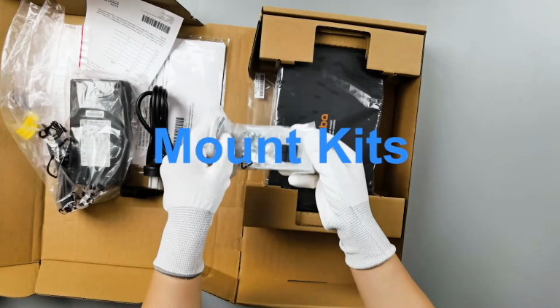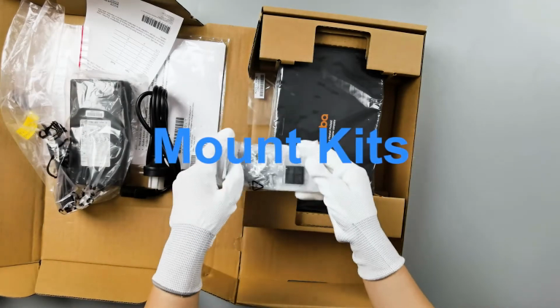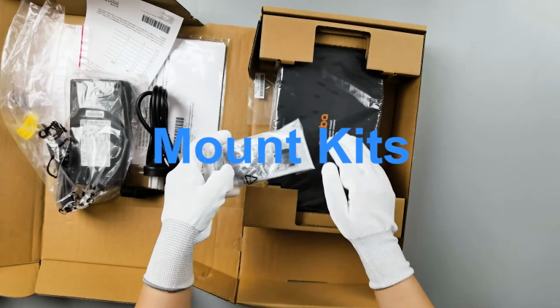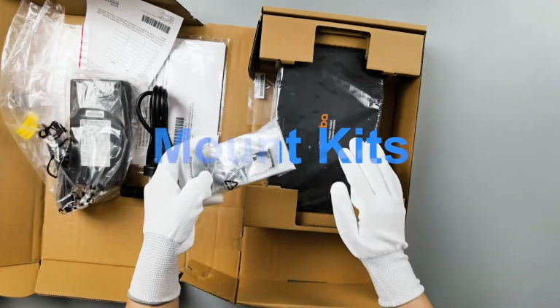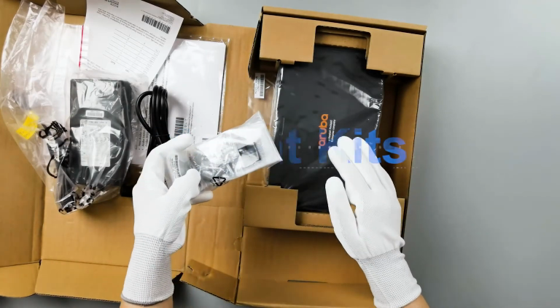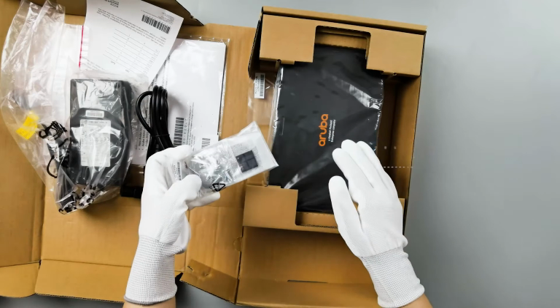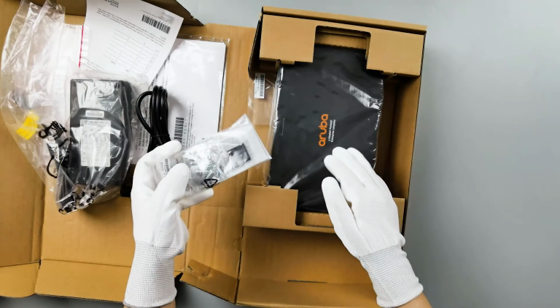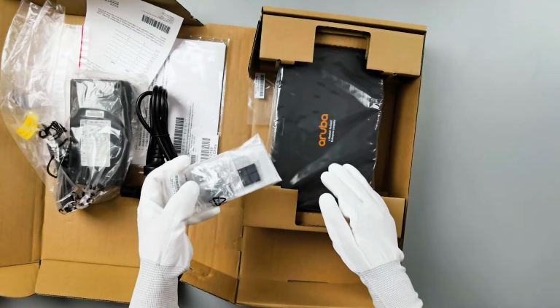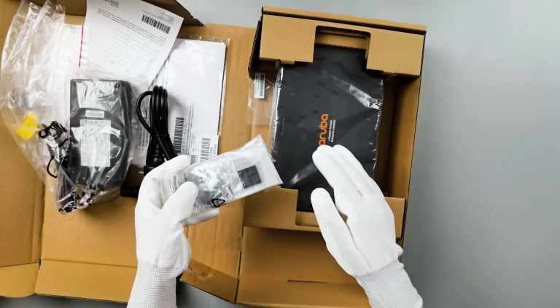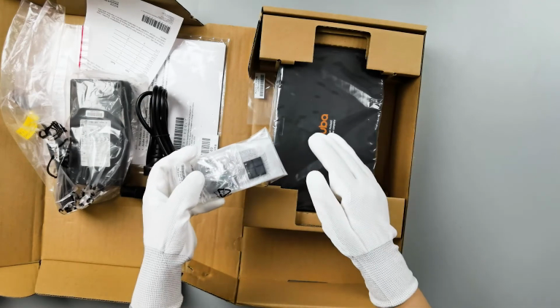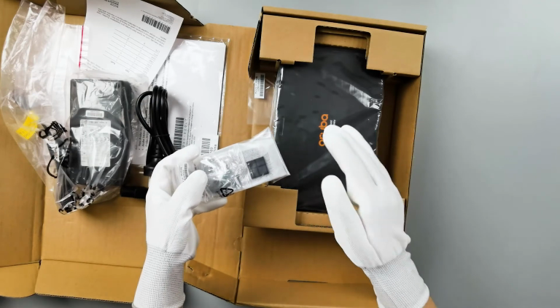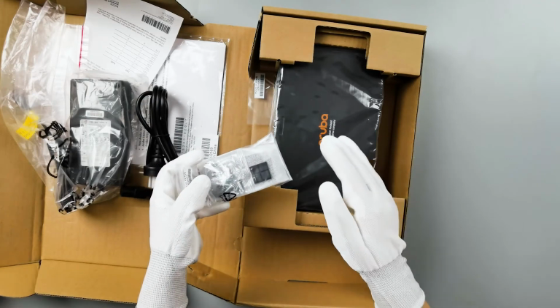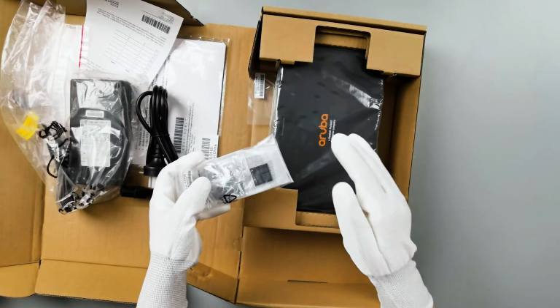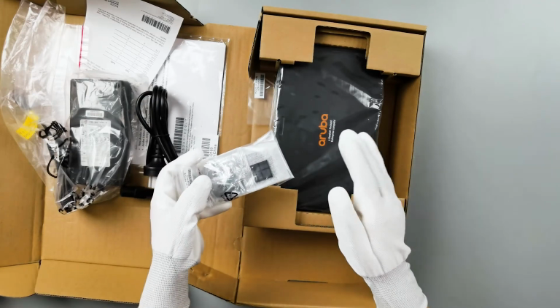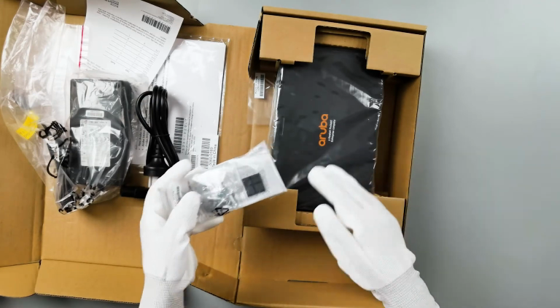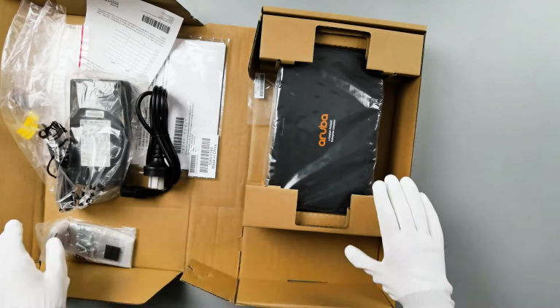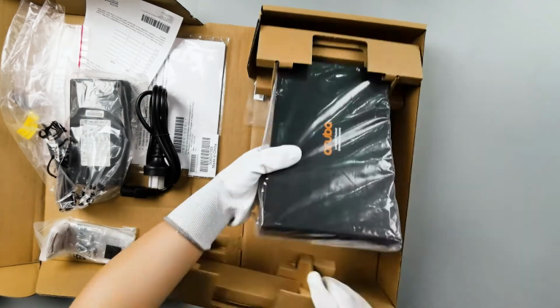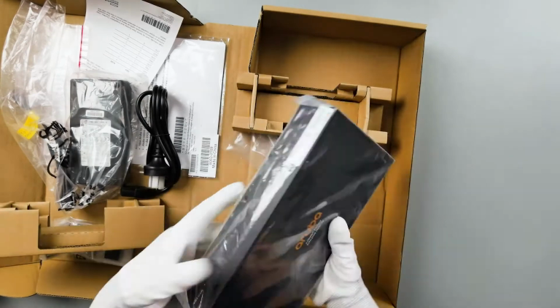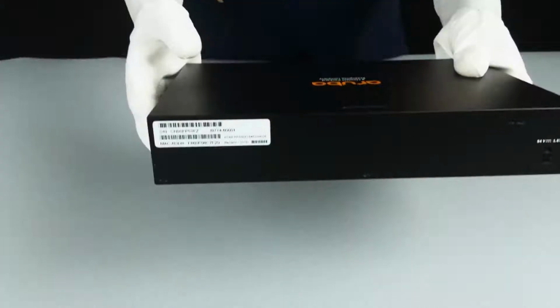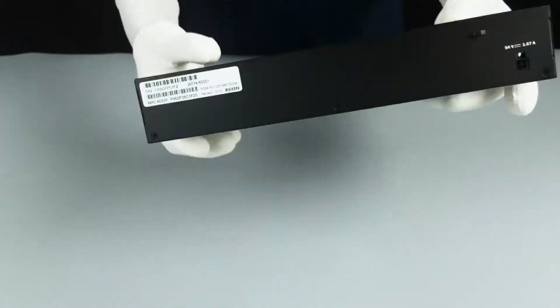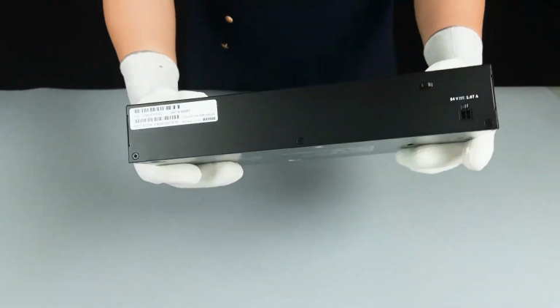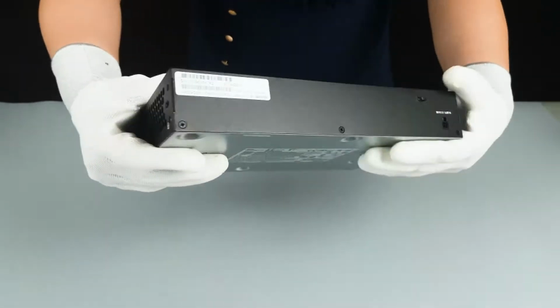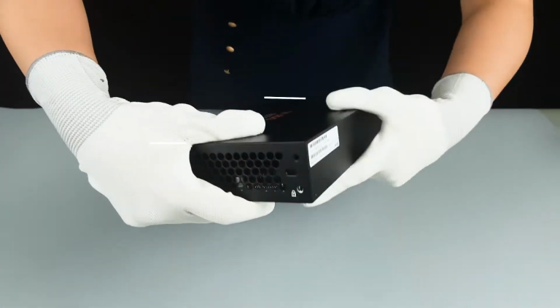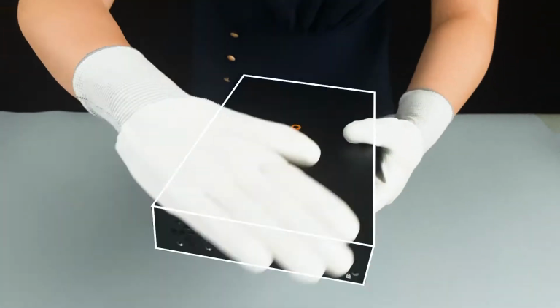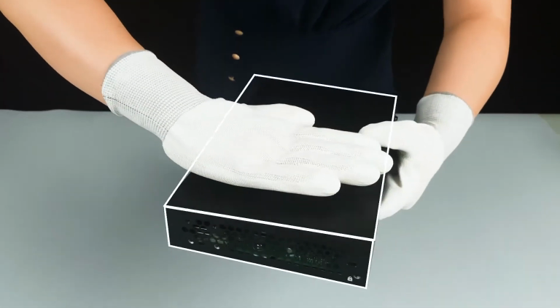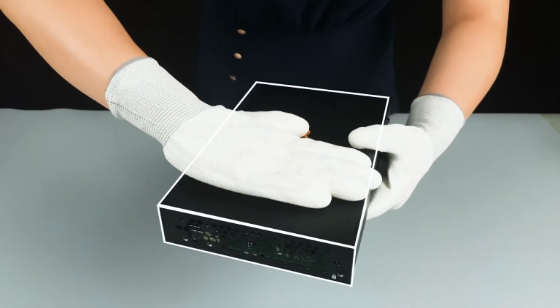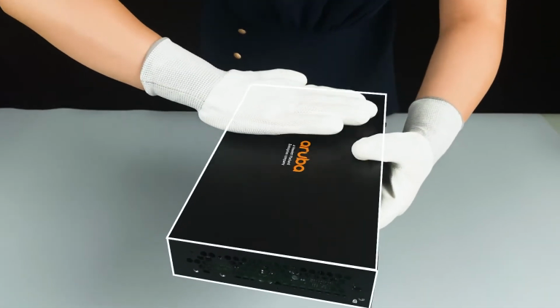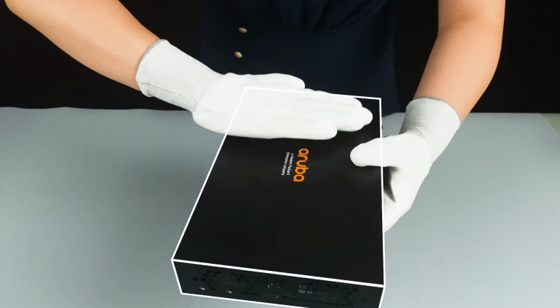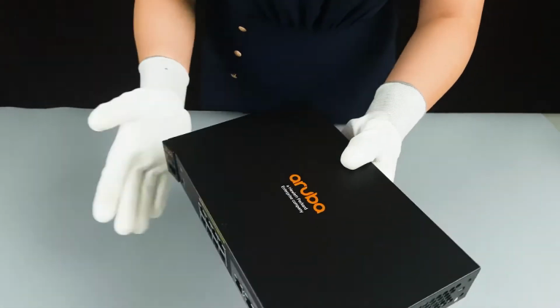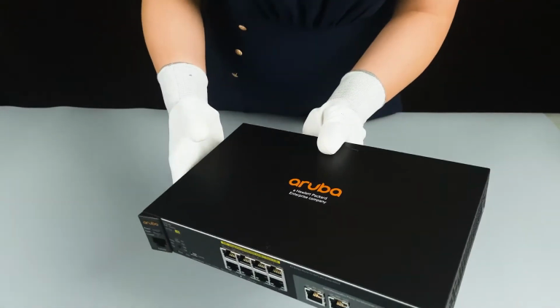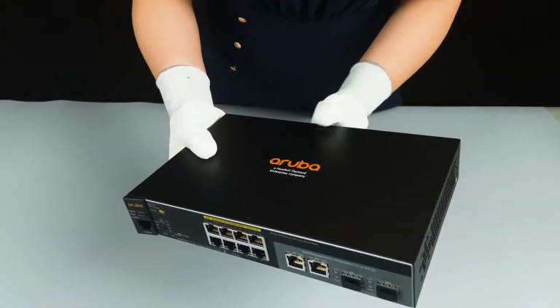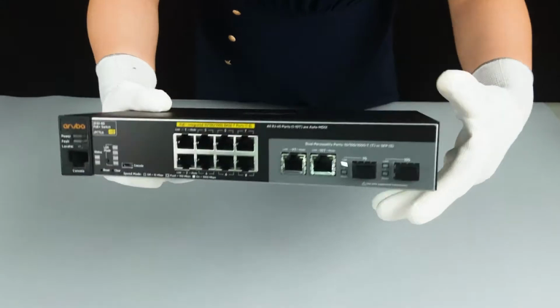This switch can be installed in a standard 19-inch rack. This switch is very small and light.